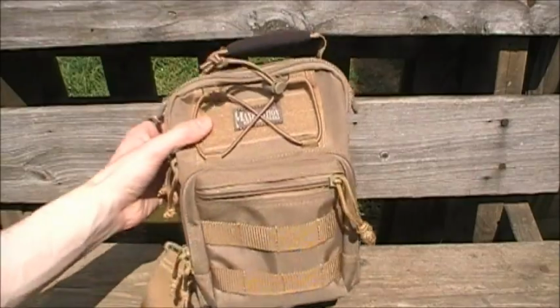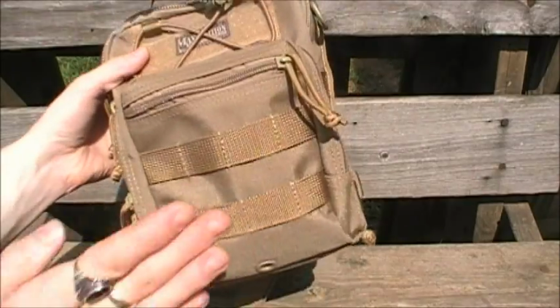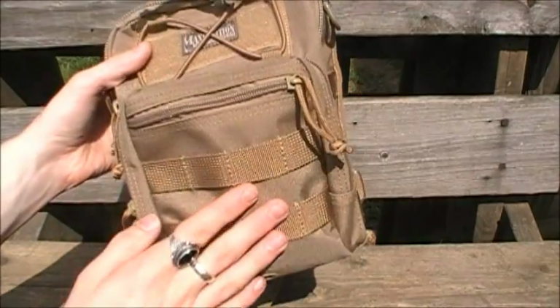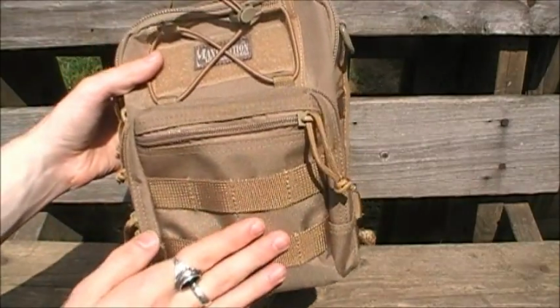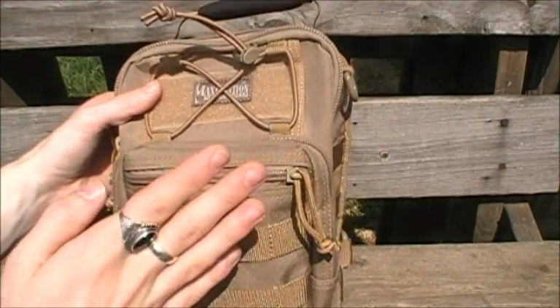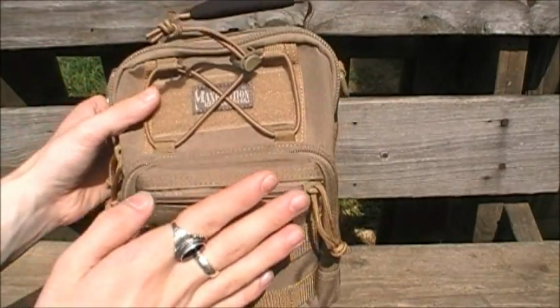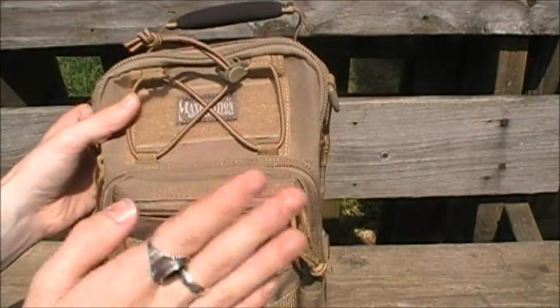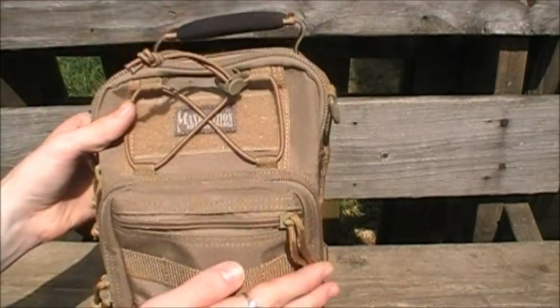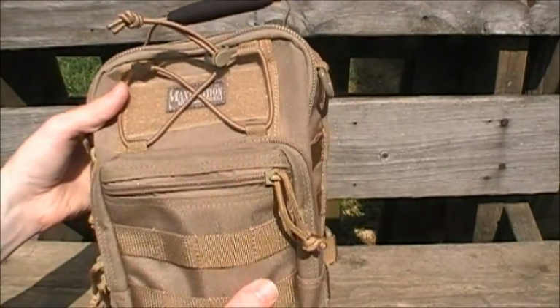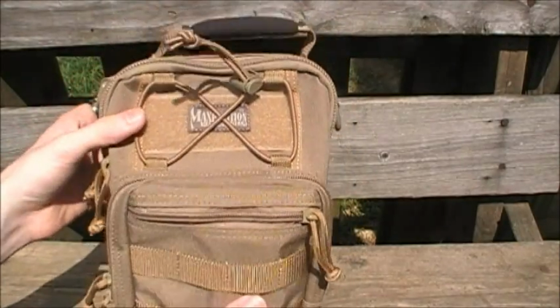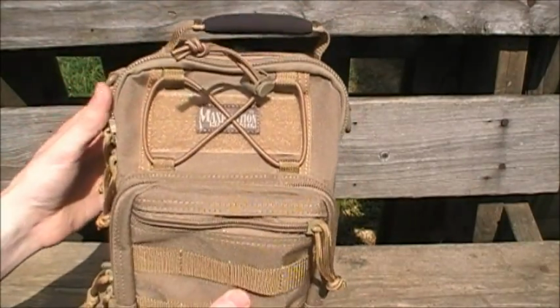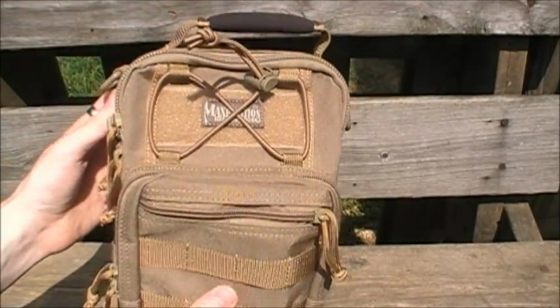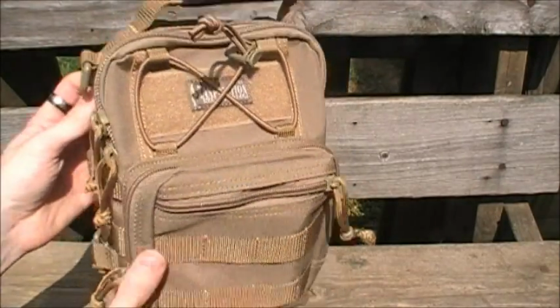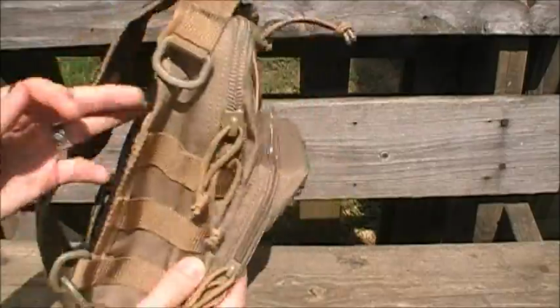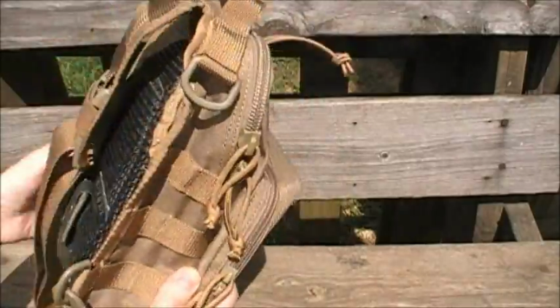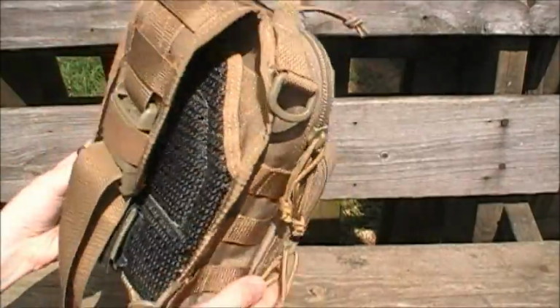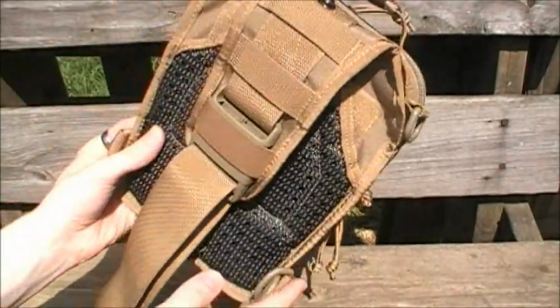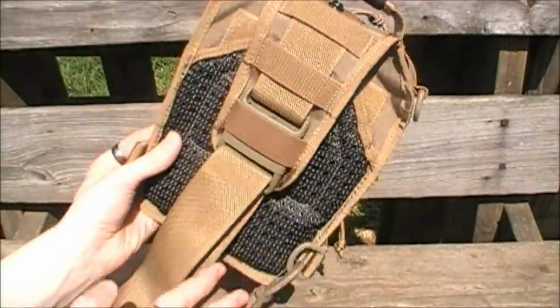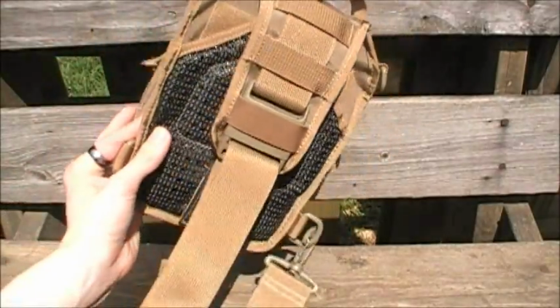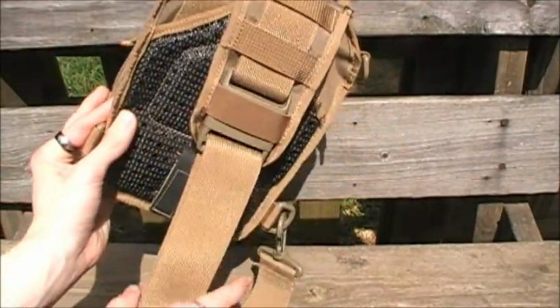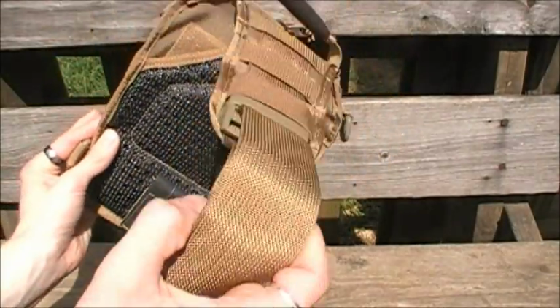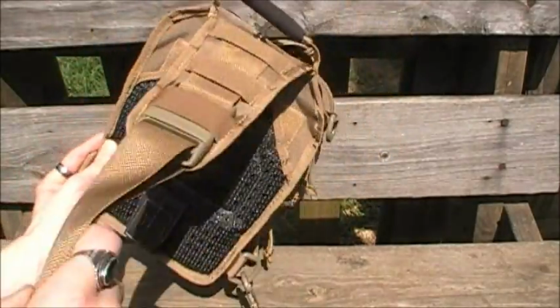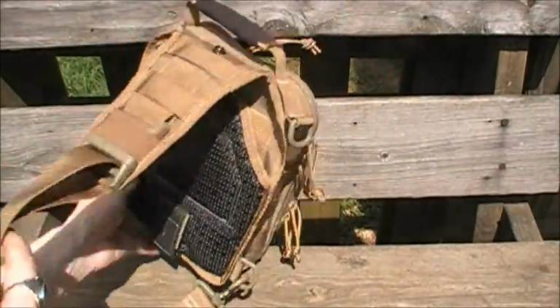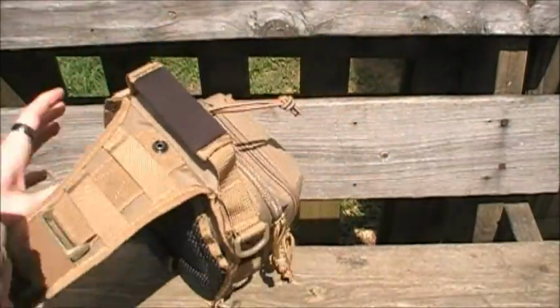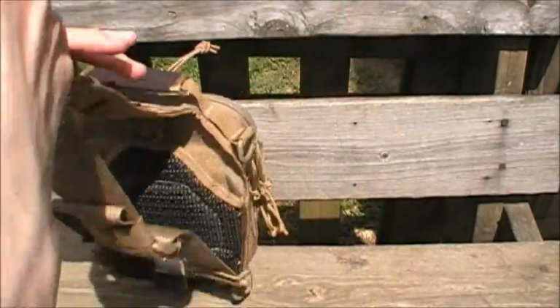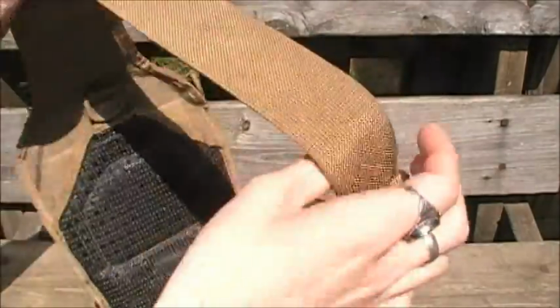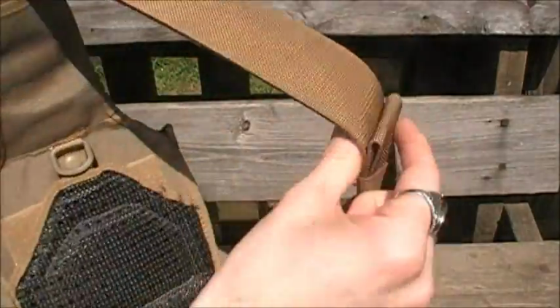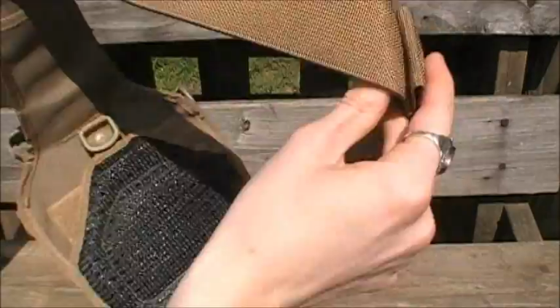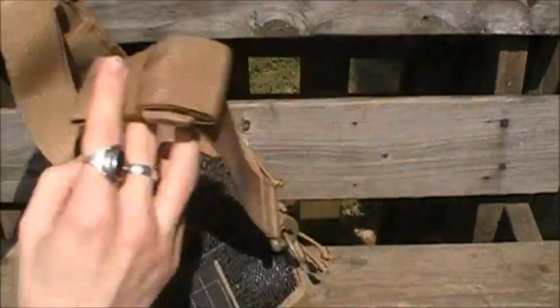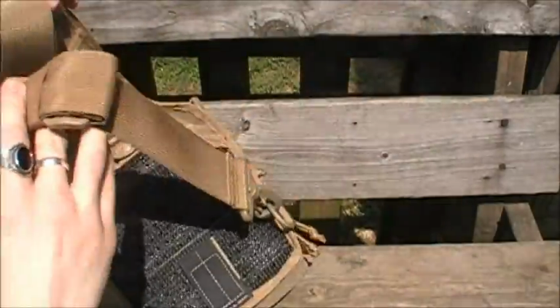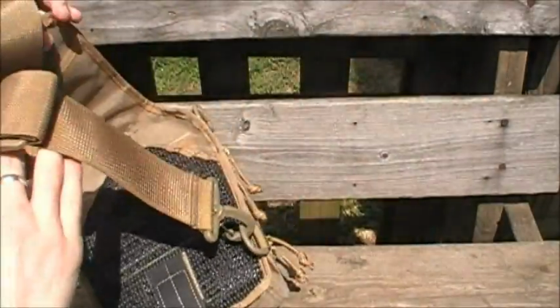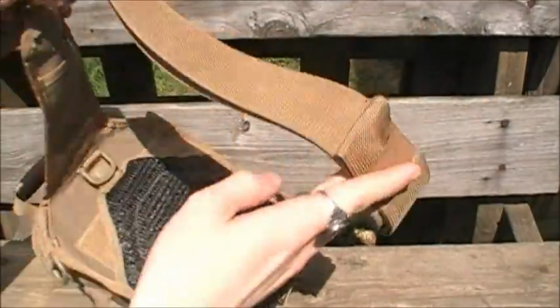As I said, this is a gear slinger — it's the smallest in the gear slinger line, and it's just amazing. It's got the integrated shoulder strap that comes with it; you do not have to purchase this separately.